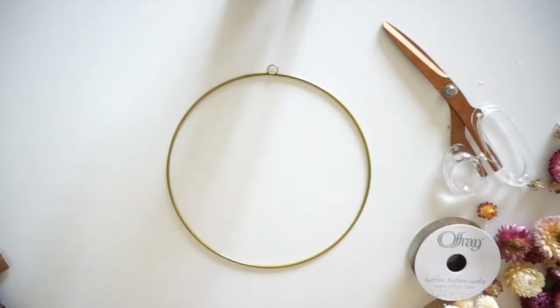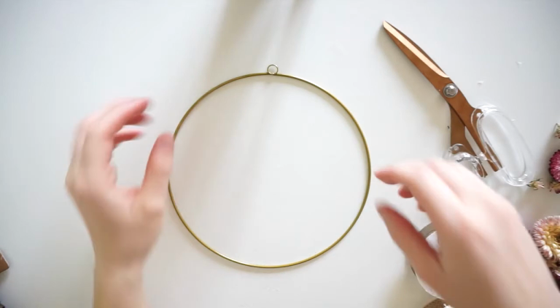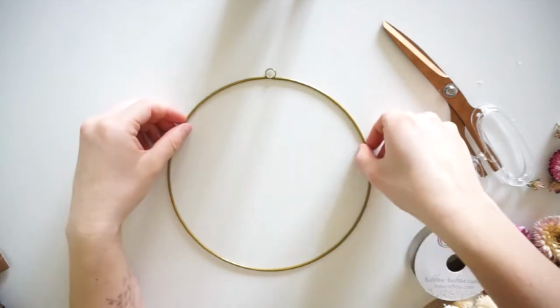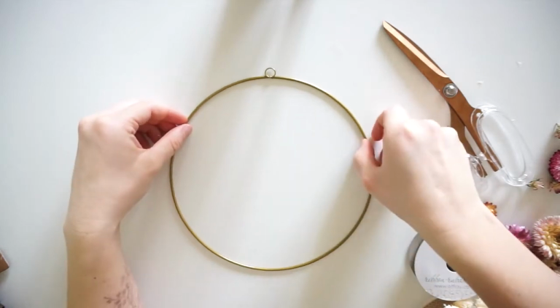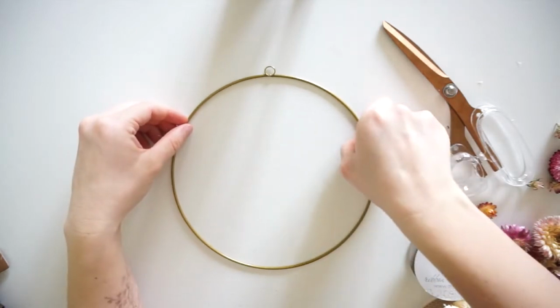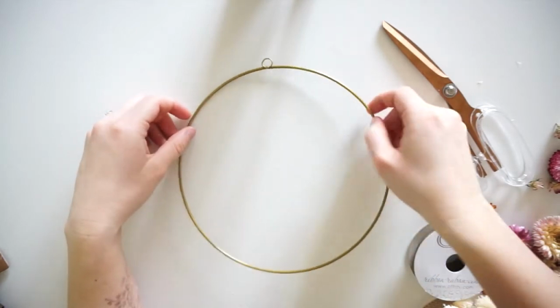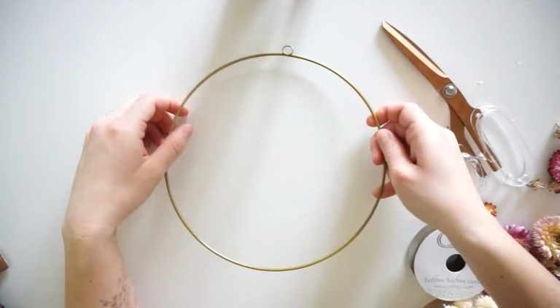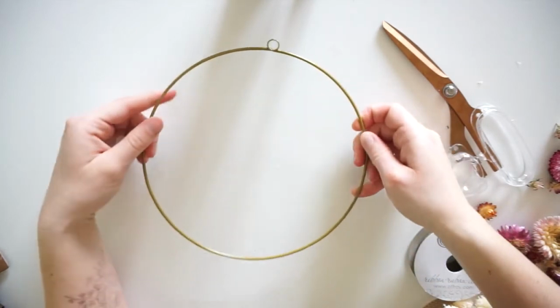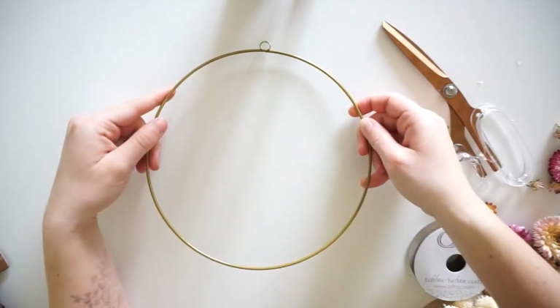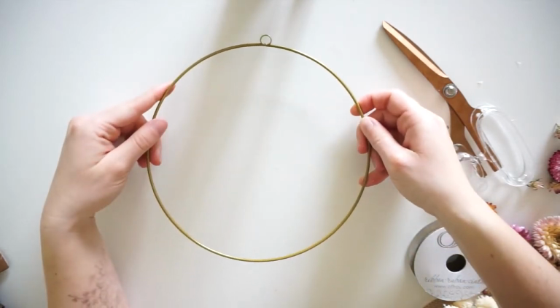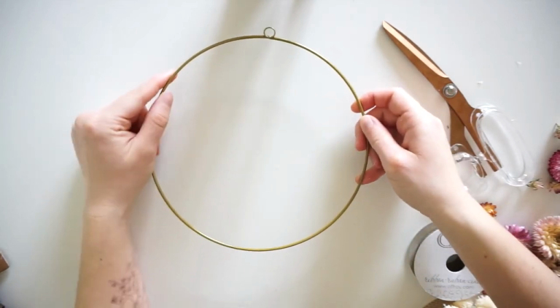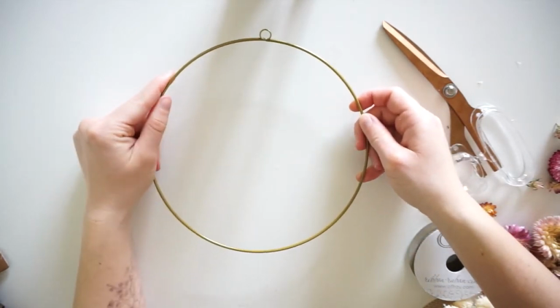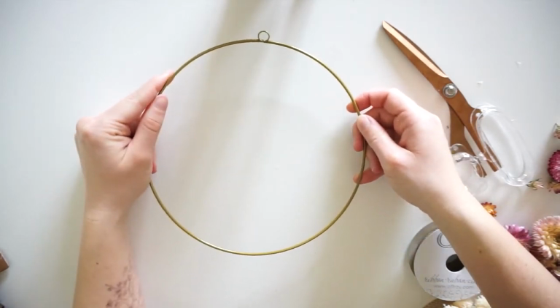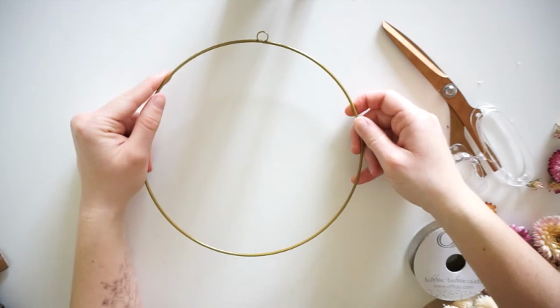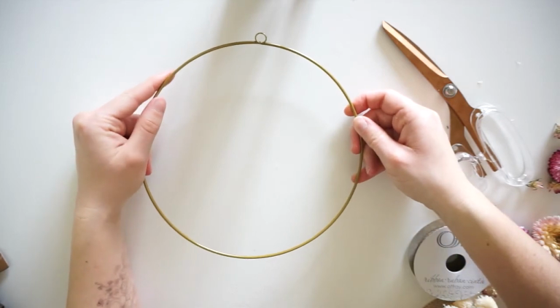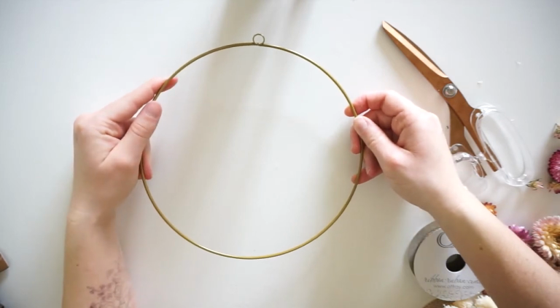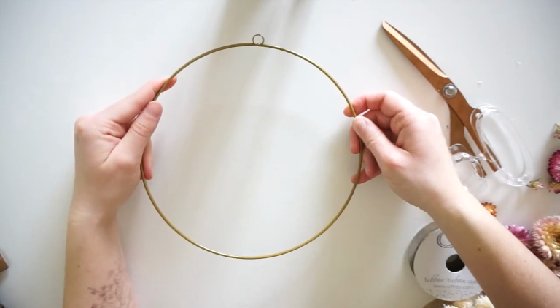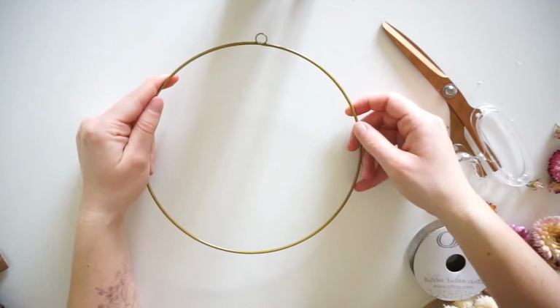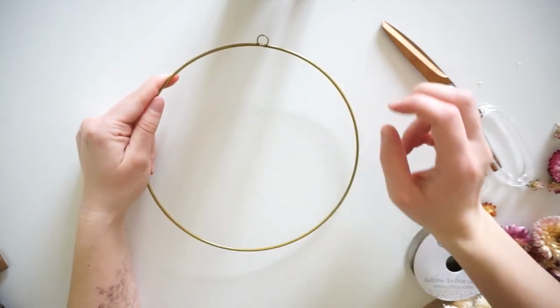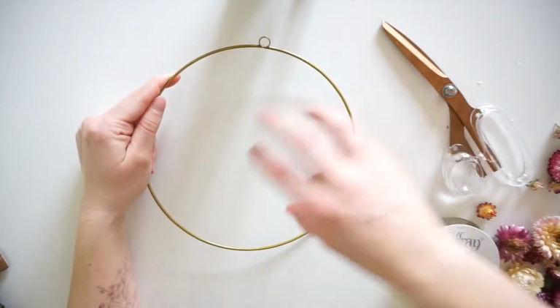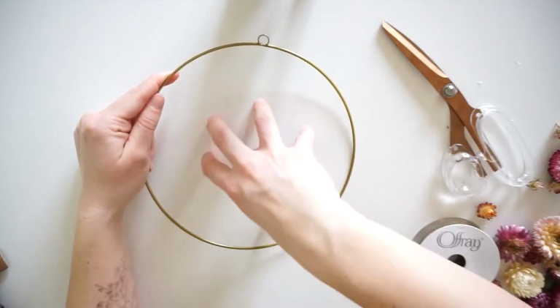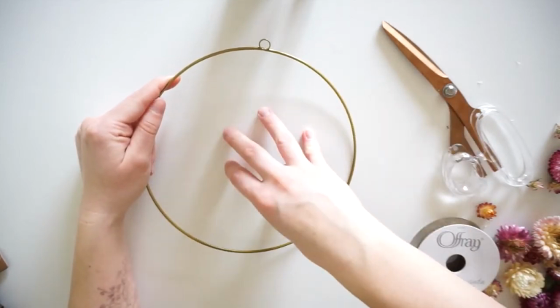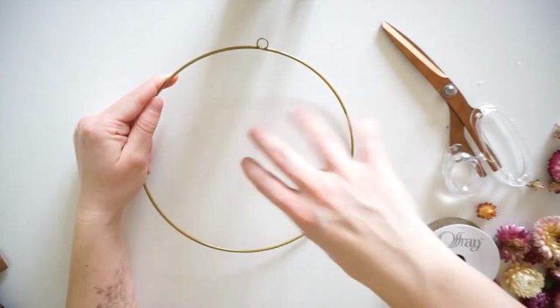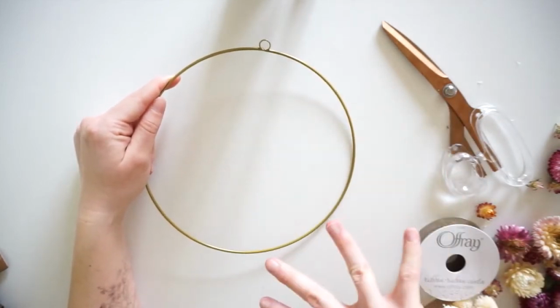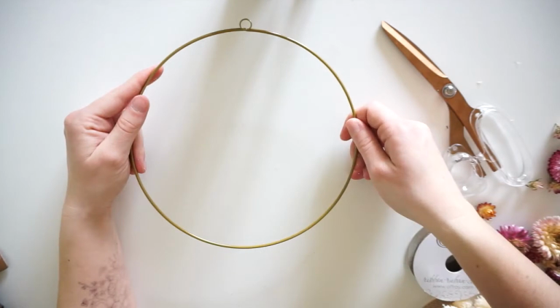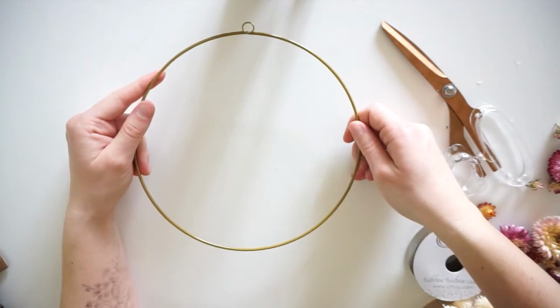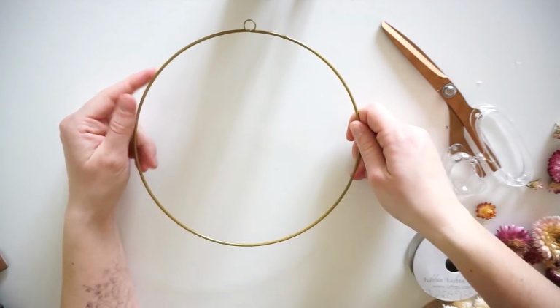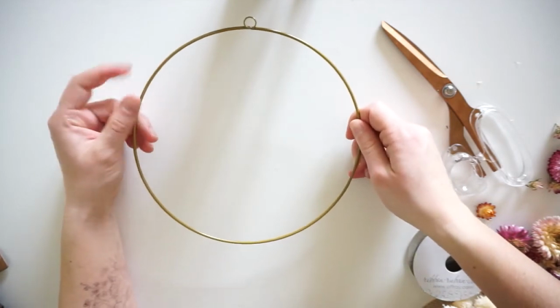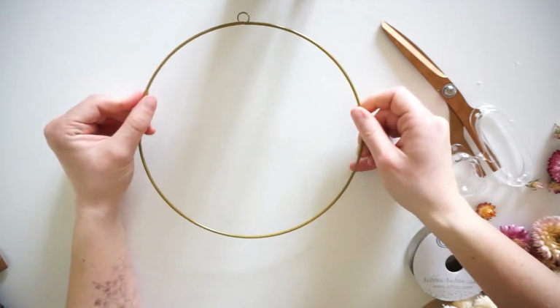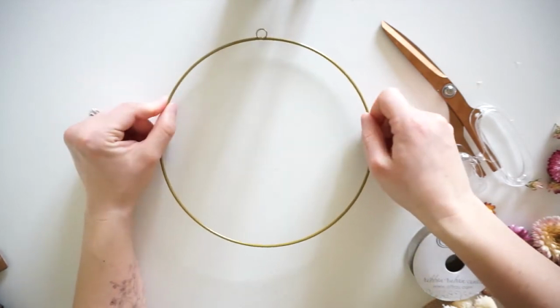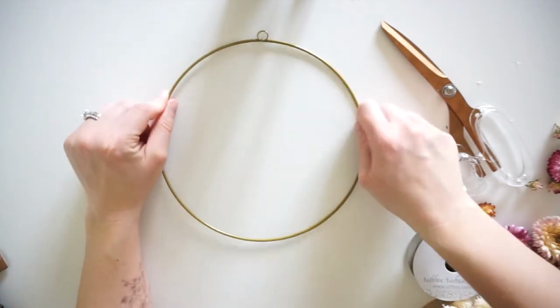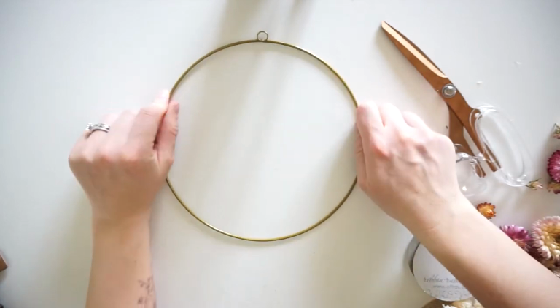What you will need for this project is a hoop. This is just a simple metal hoop. I got it at Hobby Lobby. It came in a pack of three and there were two different sizes — one was smaller and one was bigger. I think they were around five dollars, so they were super cheap for three of those.